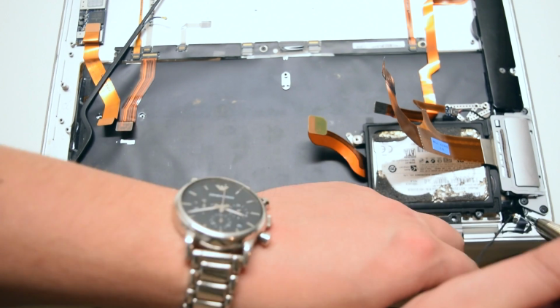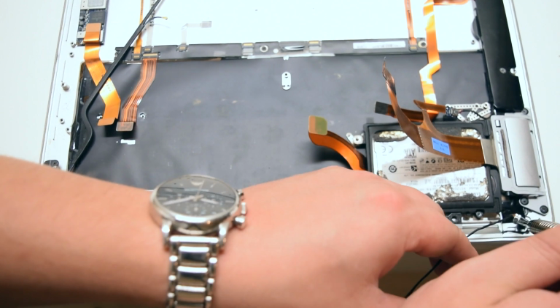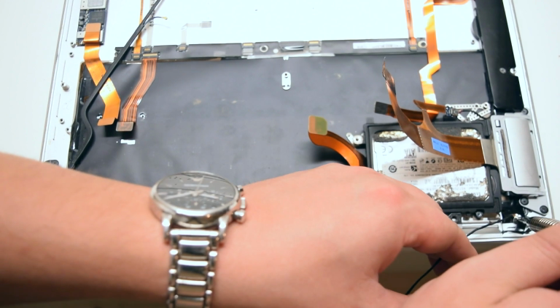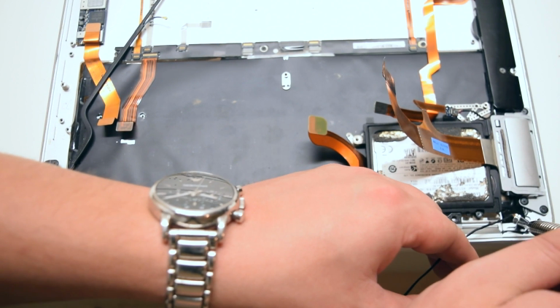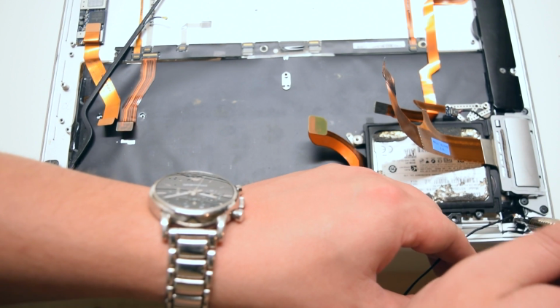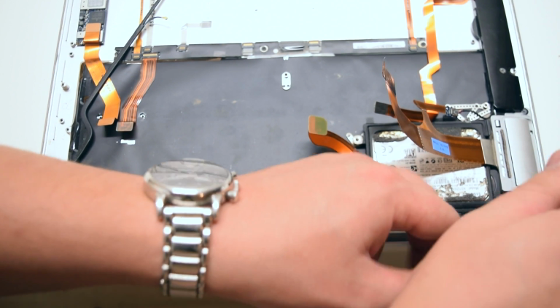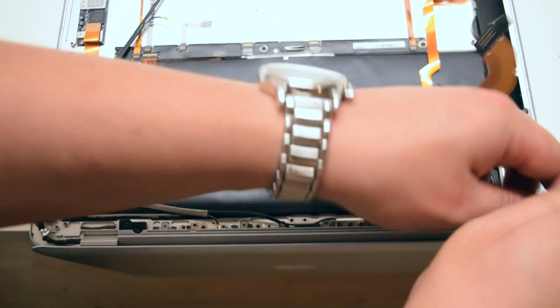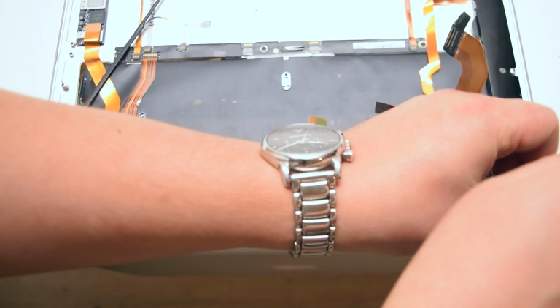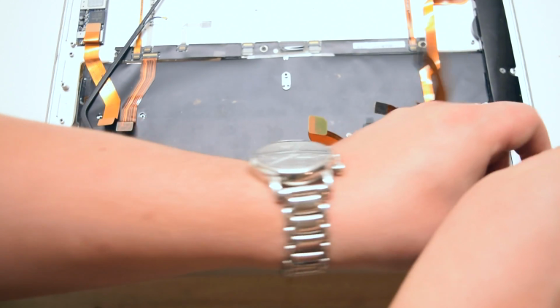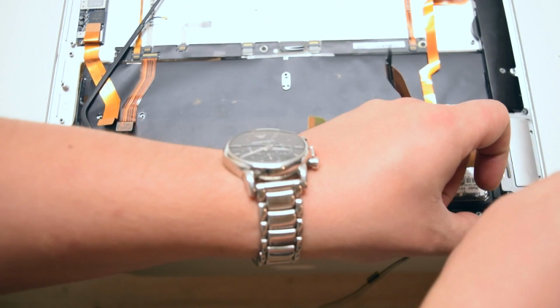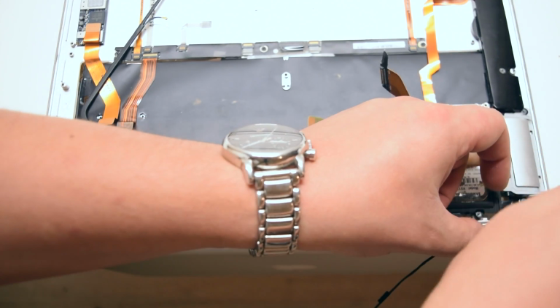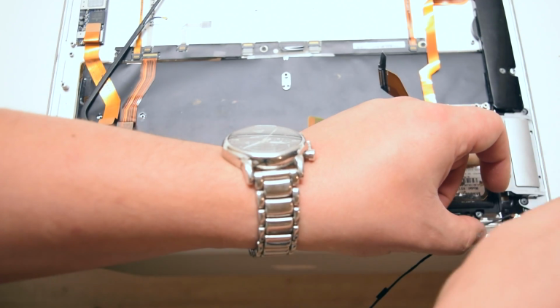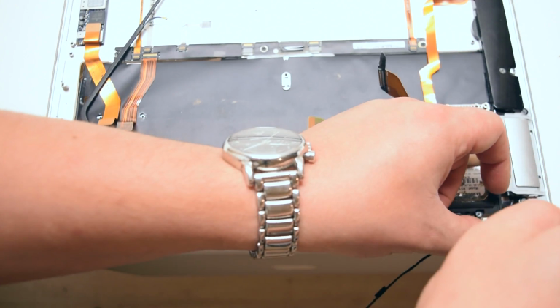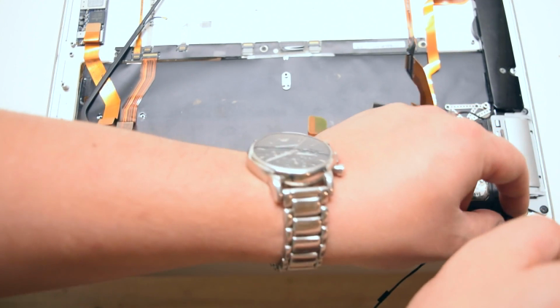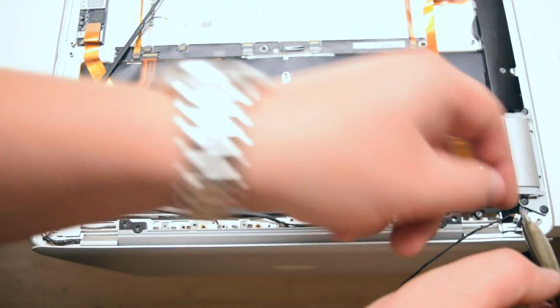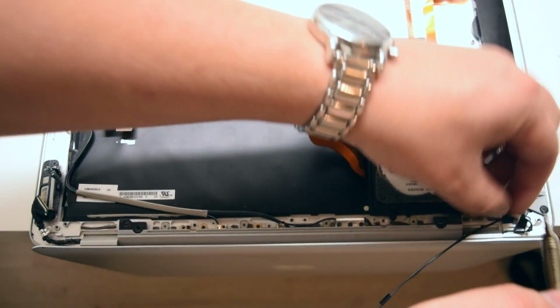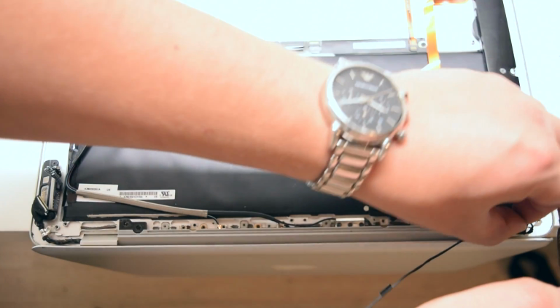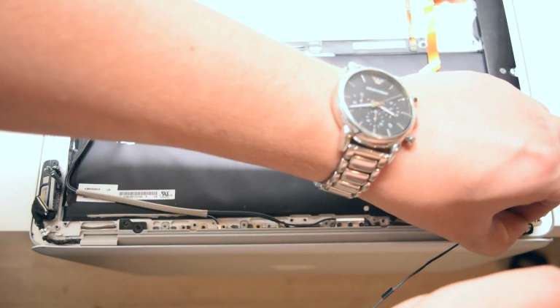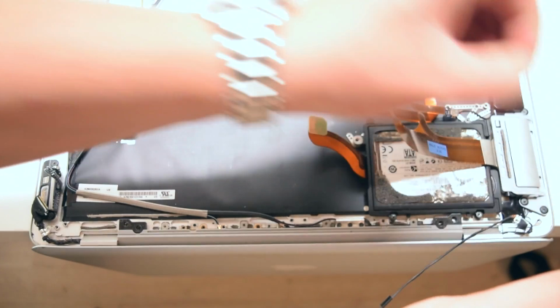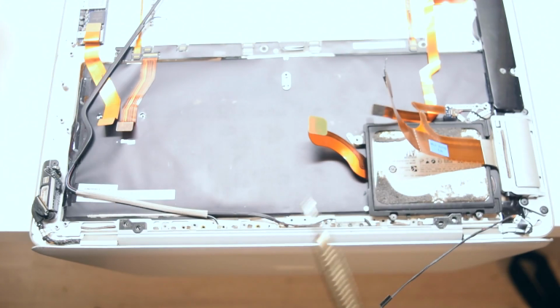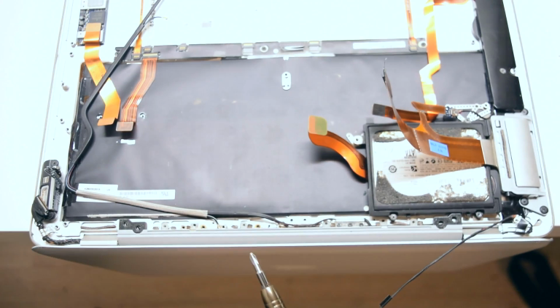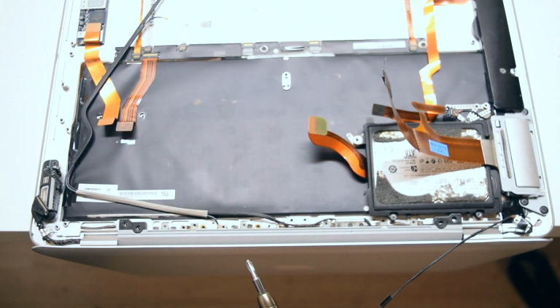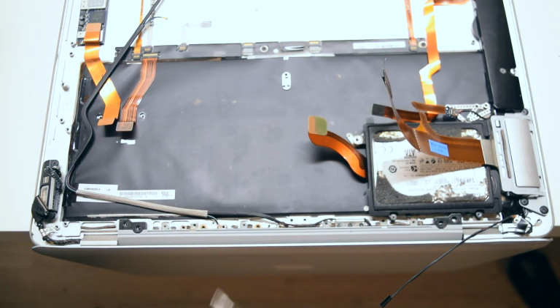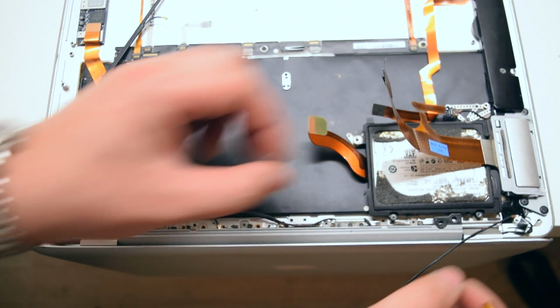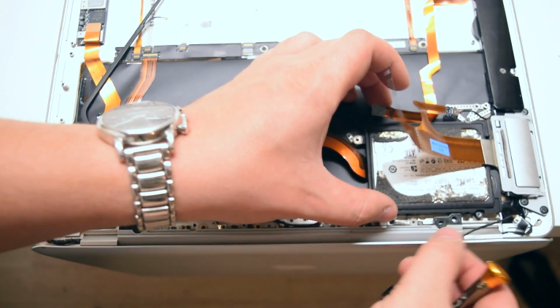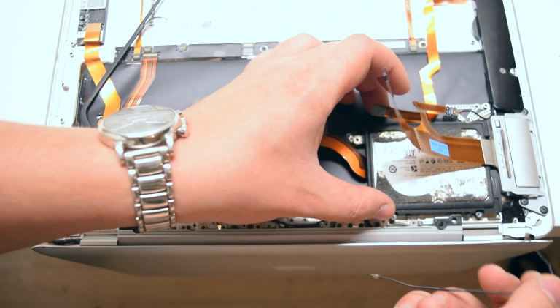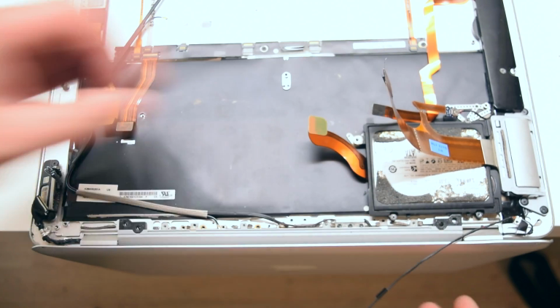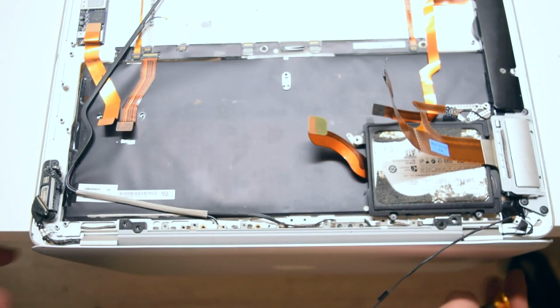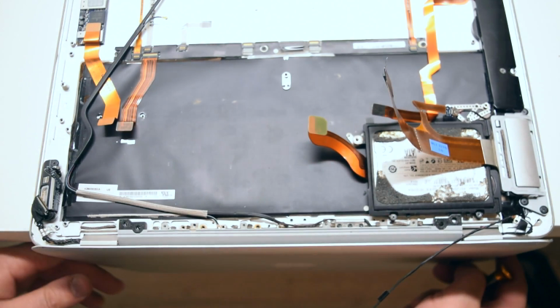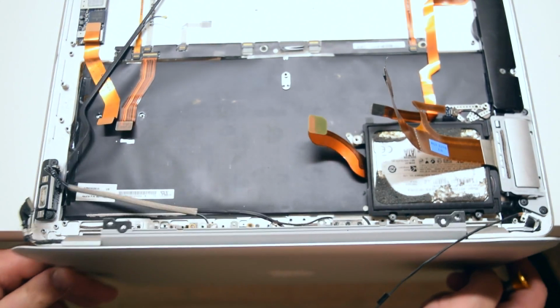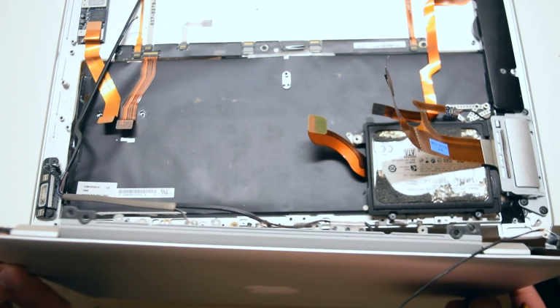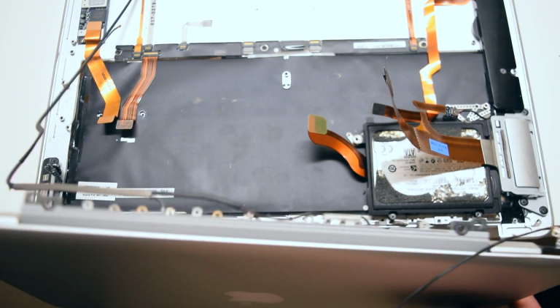Once the screws have been removed, go ahead and remove the last Phillips head screw. This one is holding down the EyeSight camera cable. Go ahead and remove that, and this unit should be able to come right up.